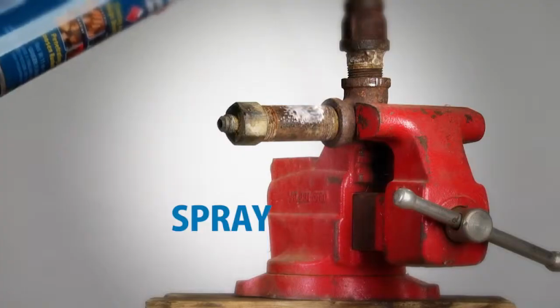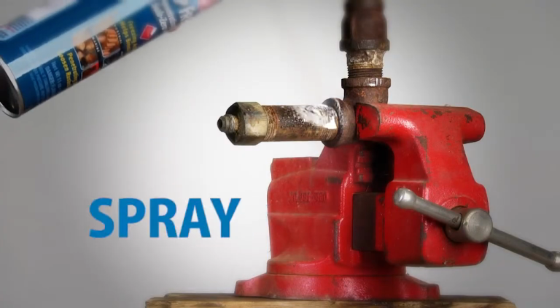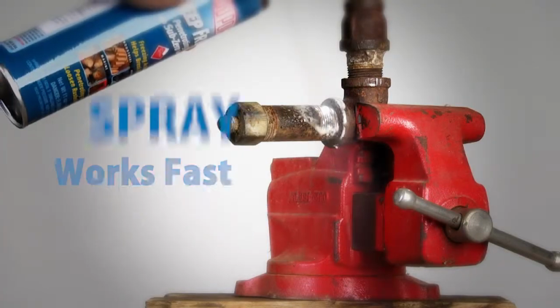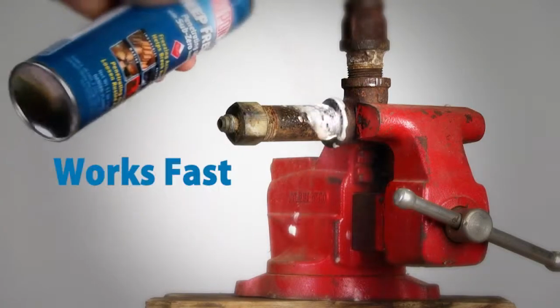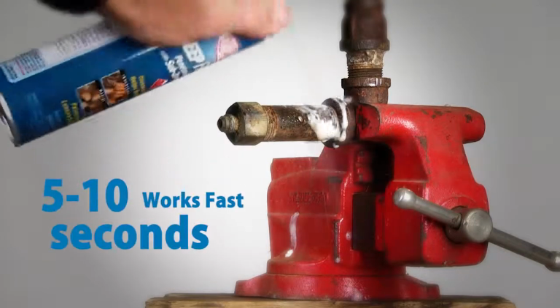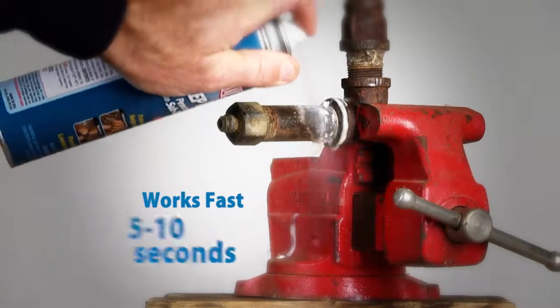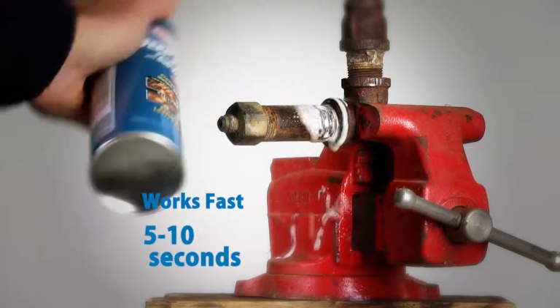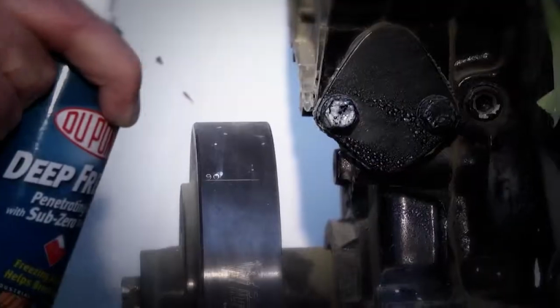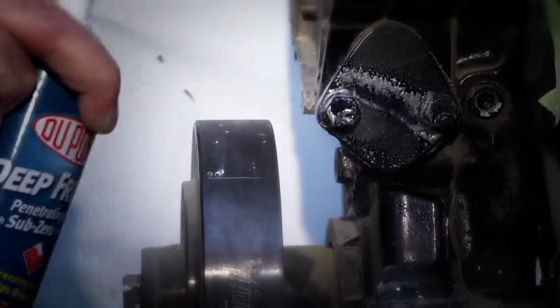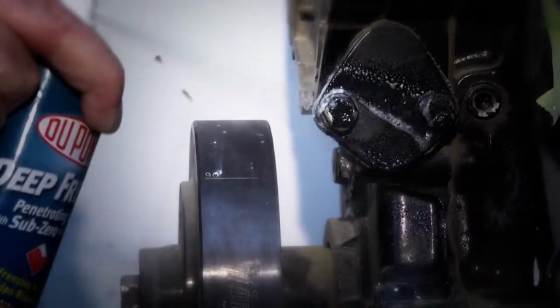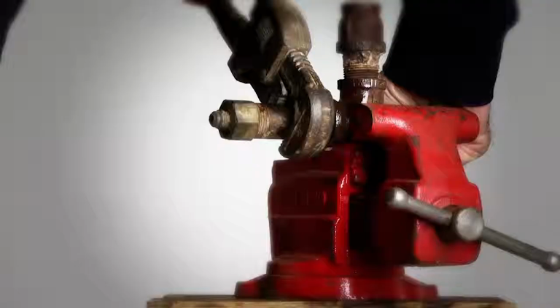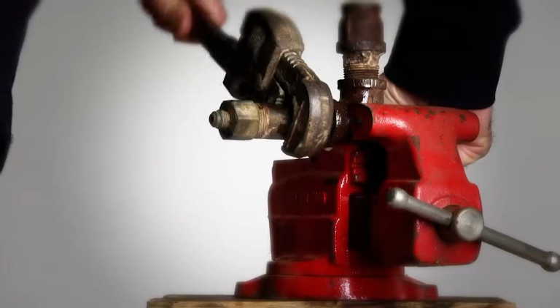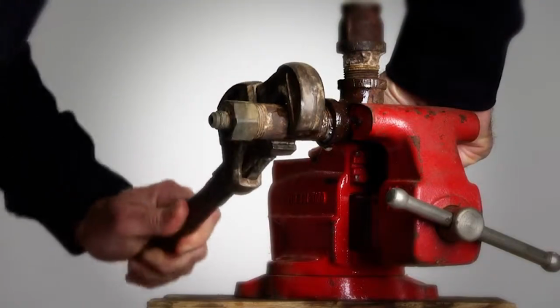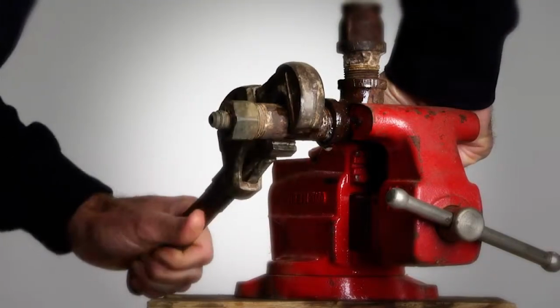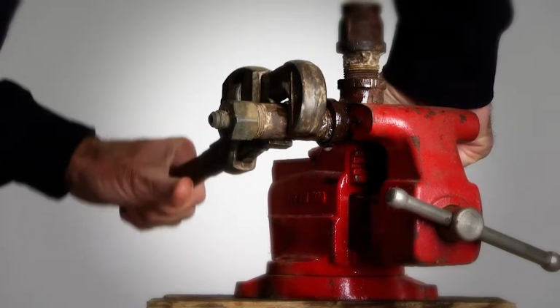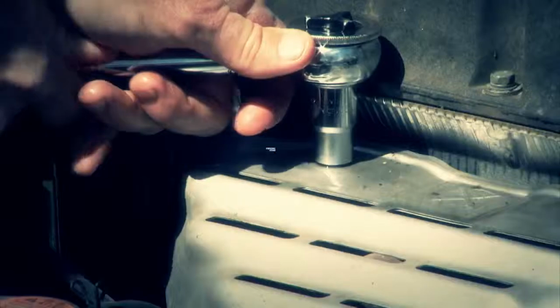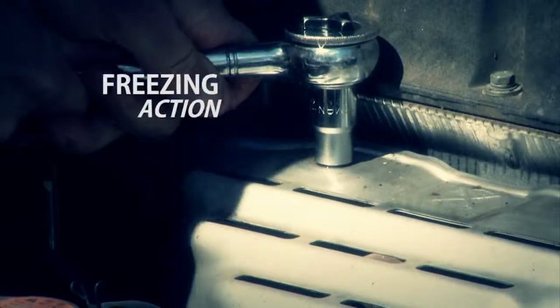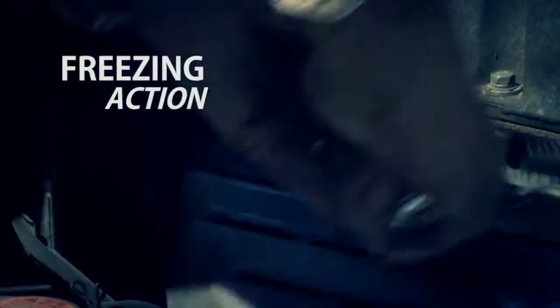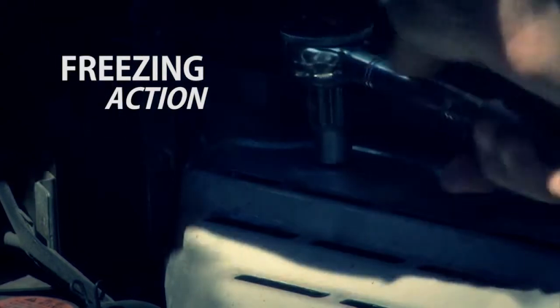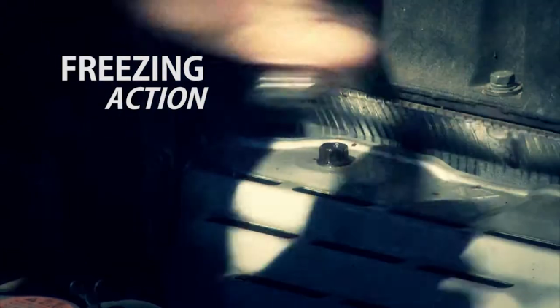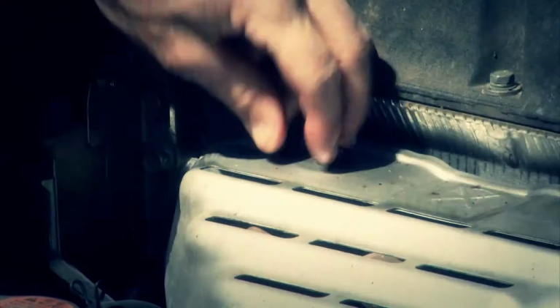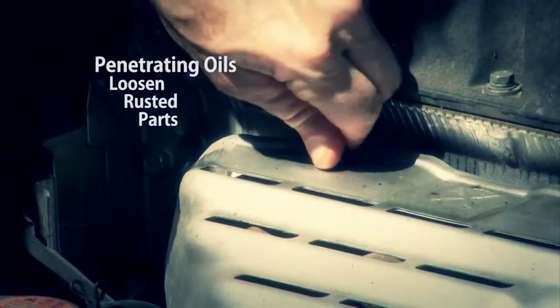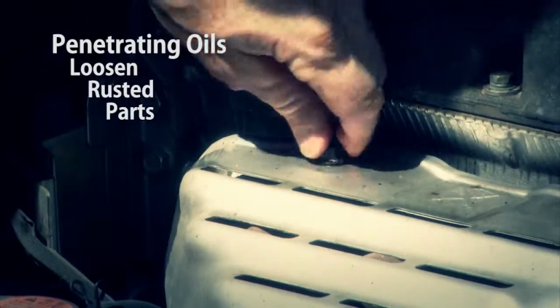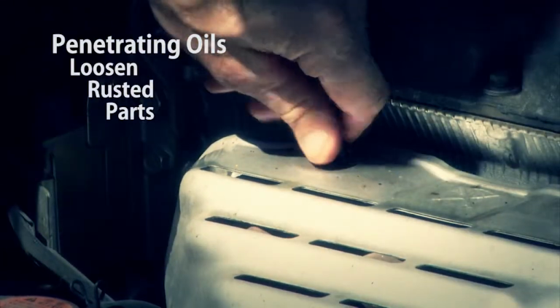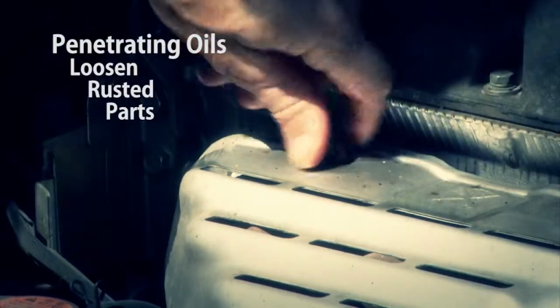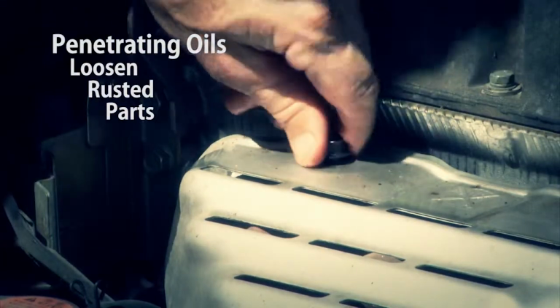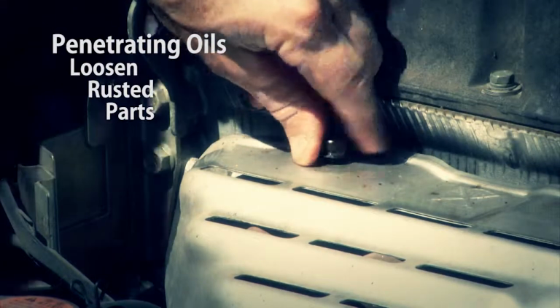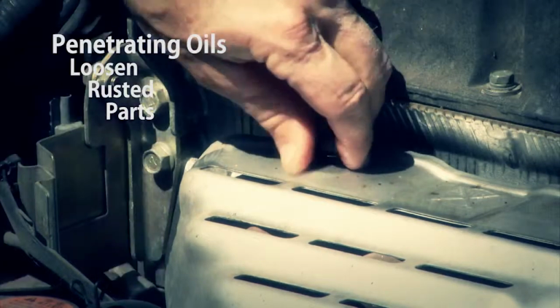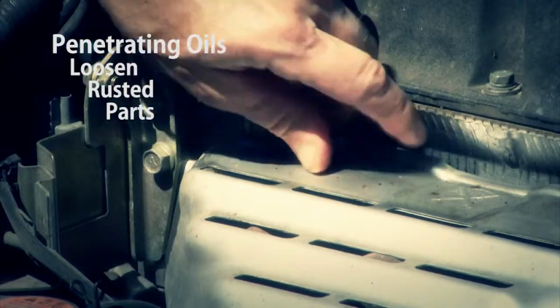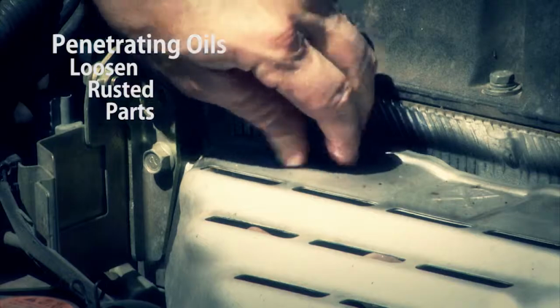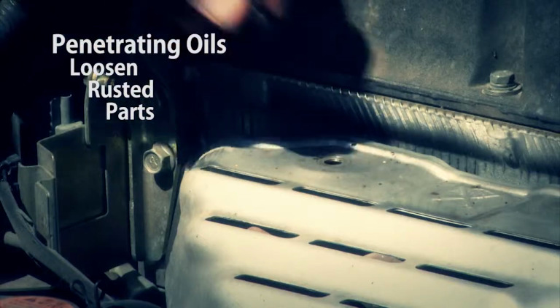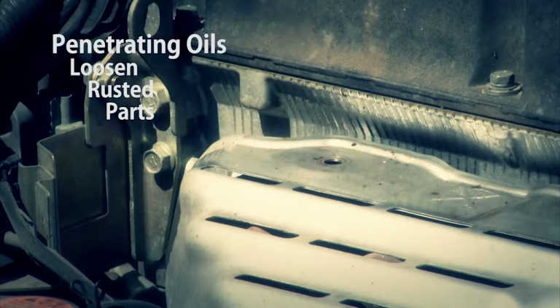Simply spray the rusted part for 5 to 10 seconds, or longer for more freezing action. This quick-freeze contracts the metal, creating micro-cracks in the corrosion. This allows the penetrating oil to seep deep into the part, allowing for easier removal.